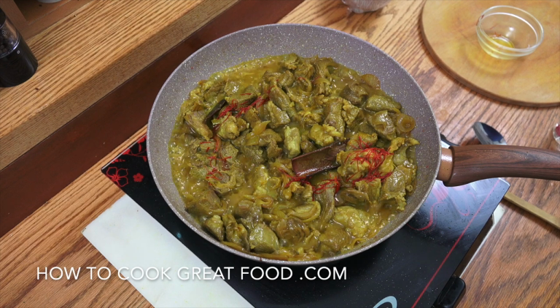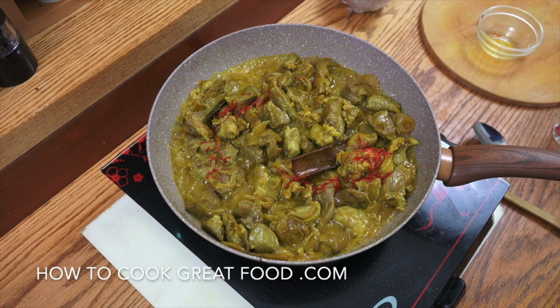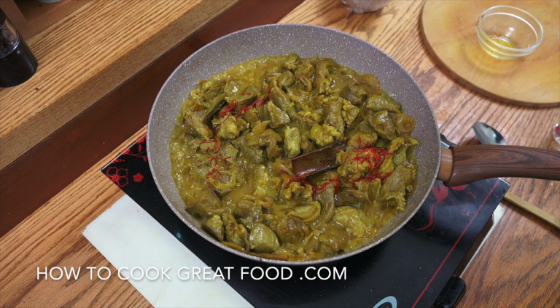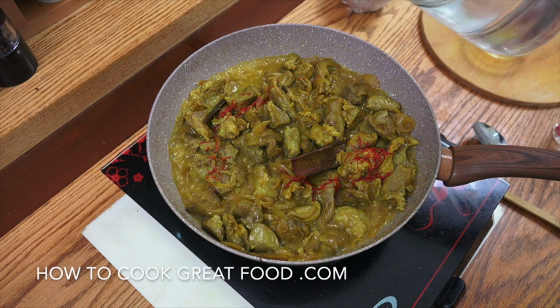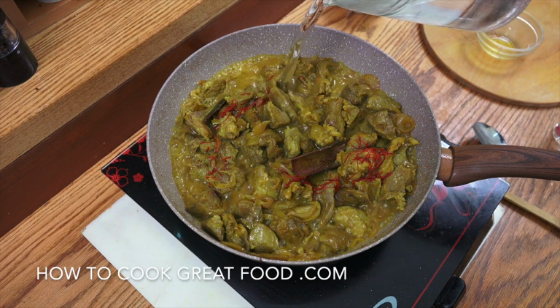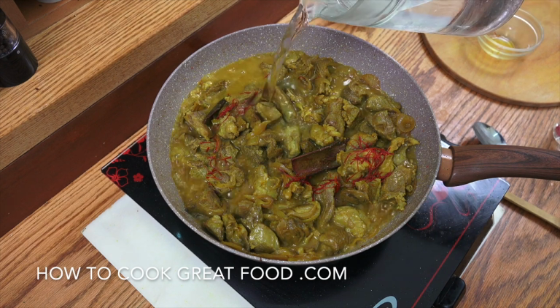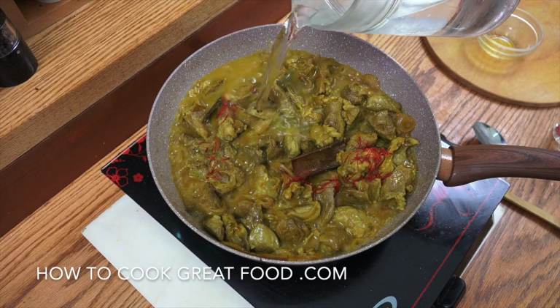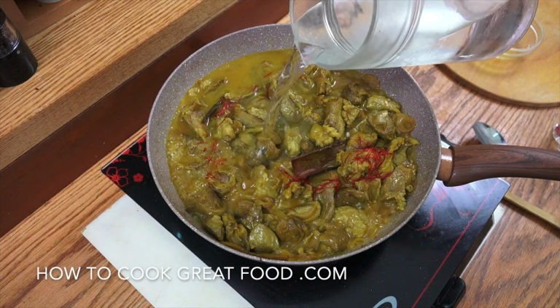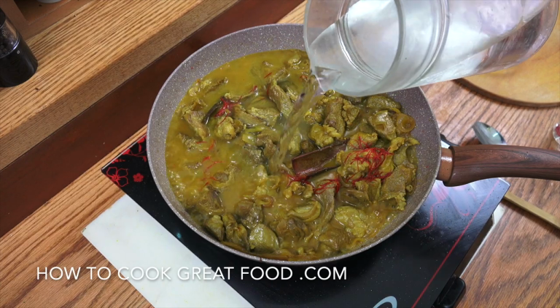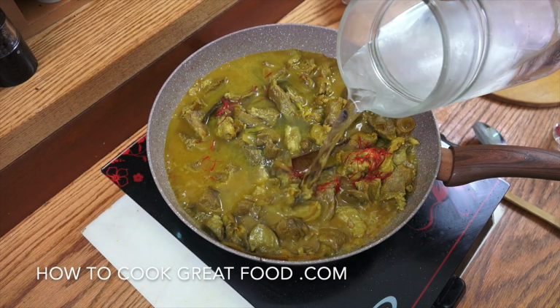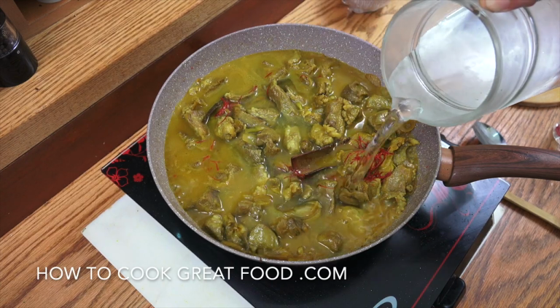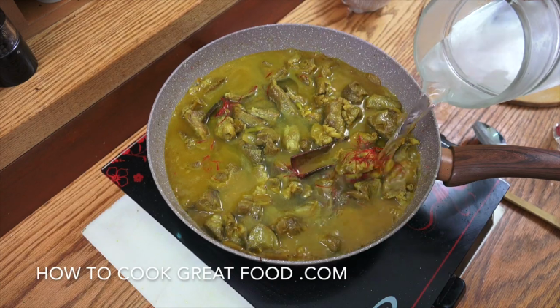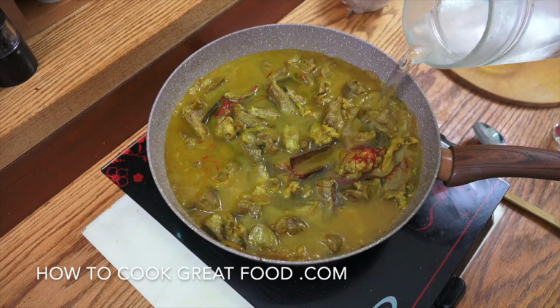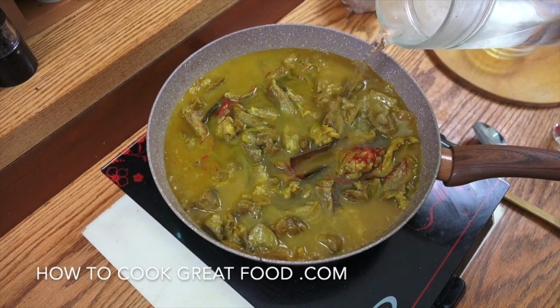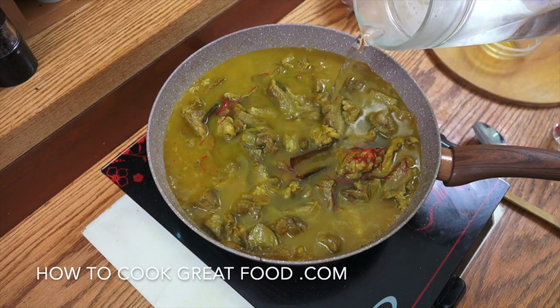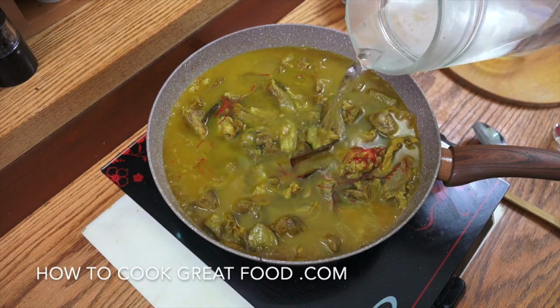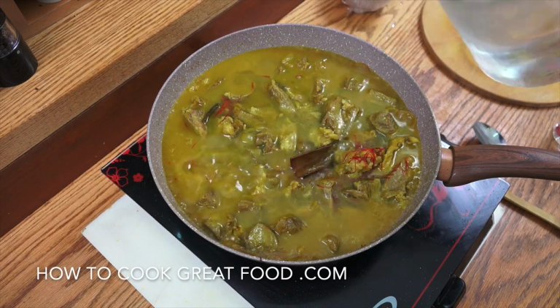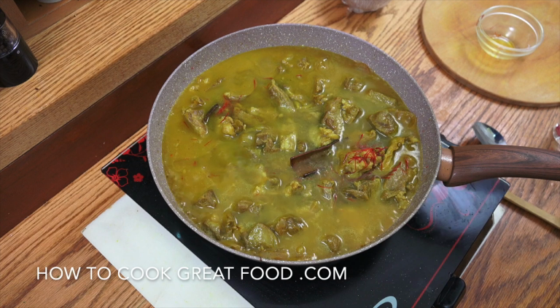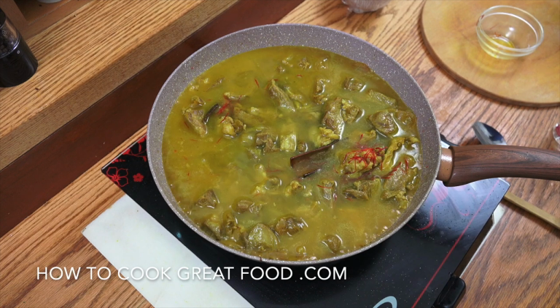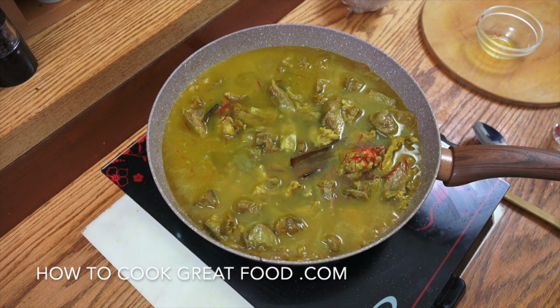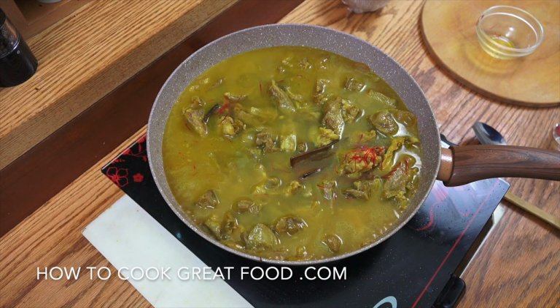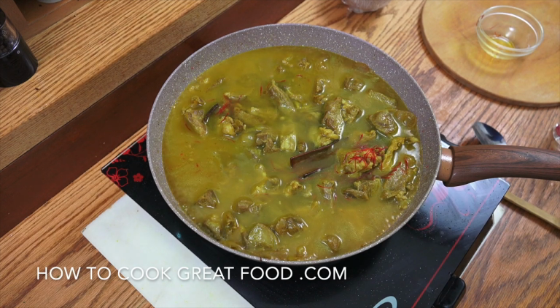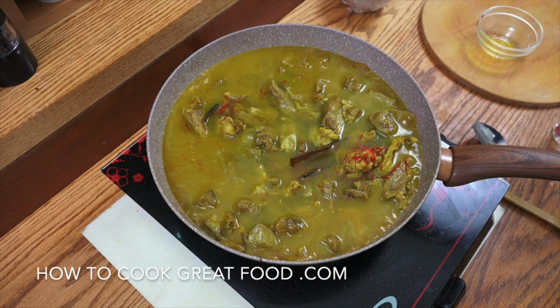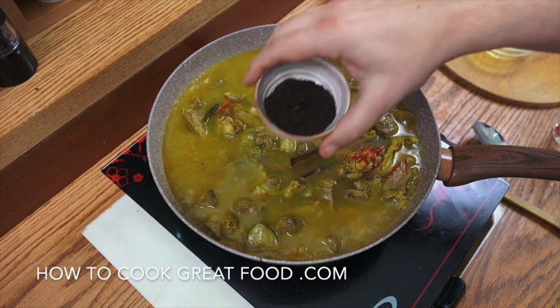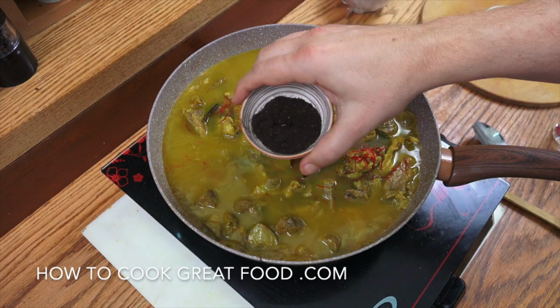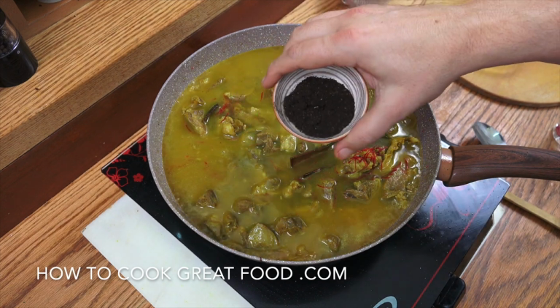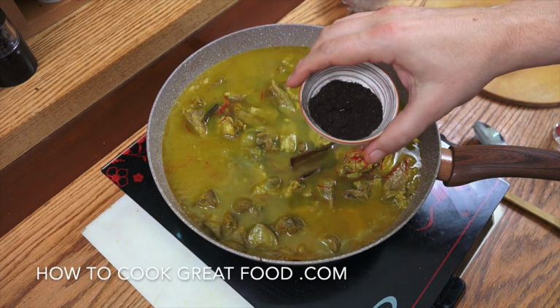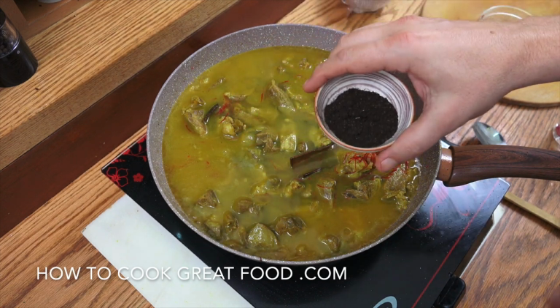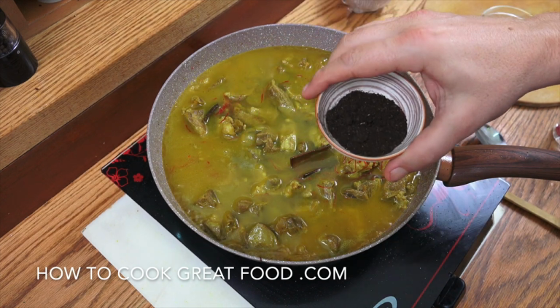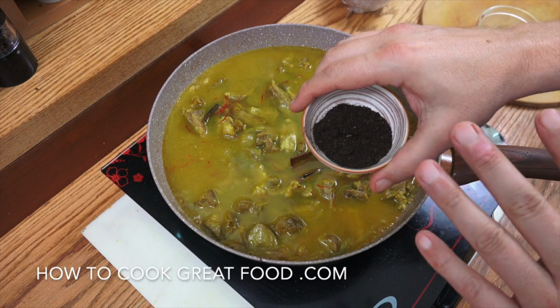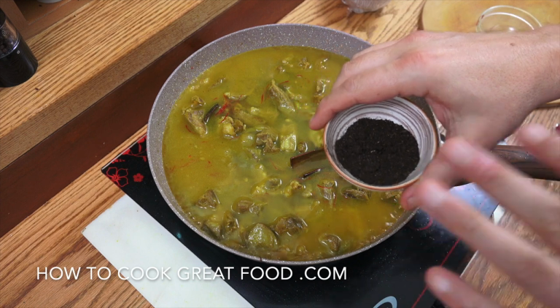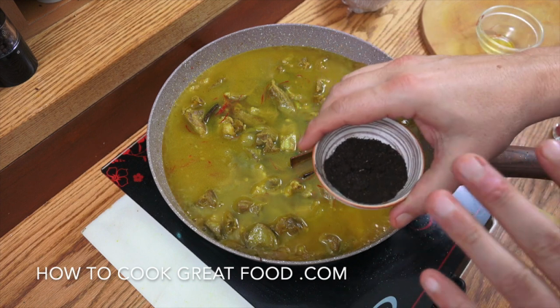Just going to add some water — if you want you can use lamb stock, but water works for me. Now I've got the black lime here; I haven't forgotten it — we're going to add it later.